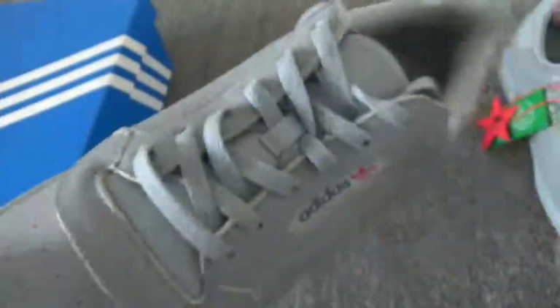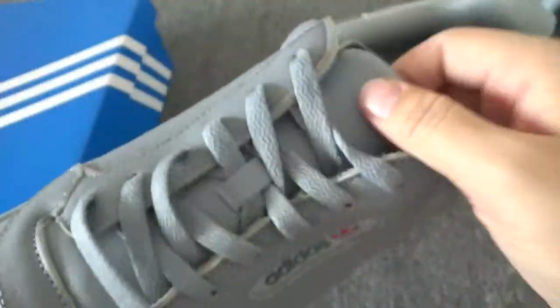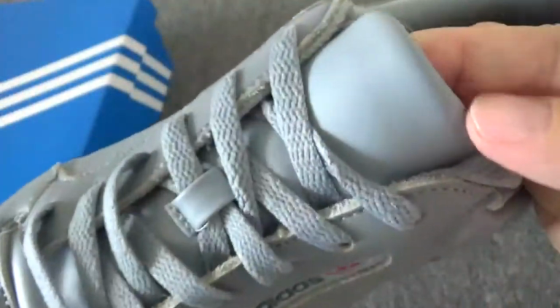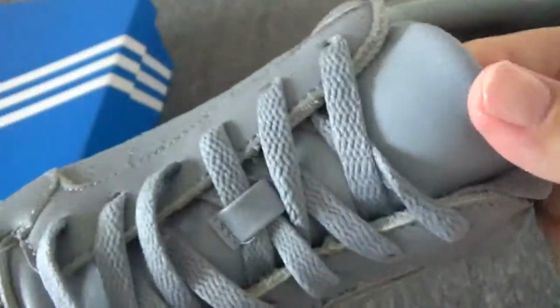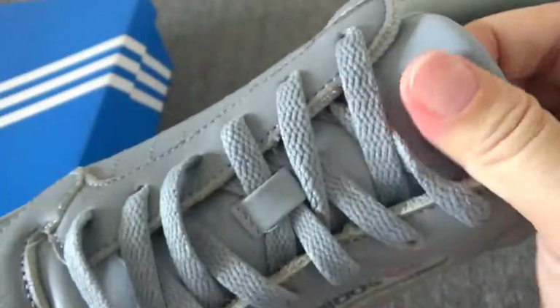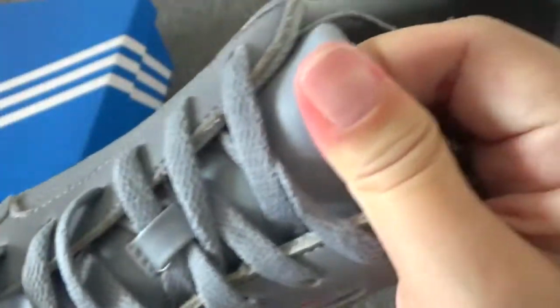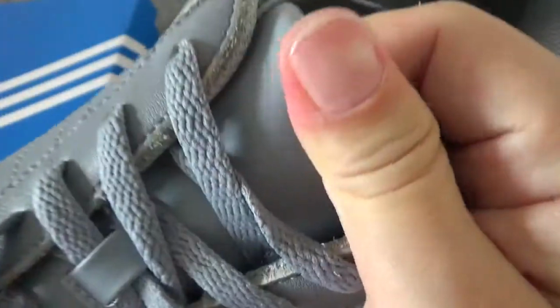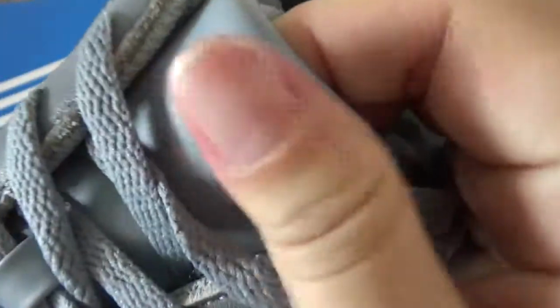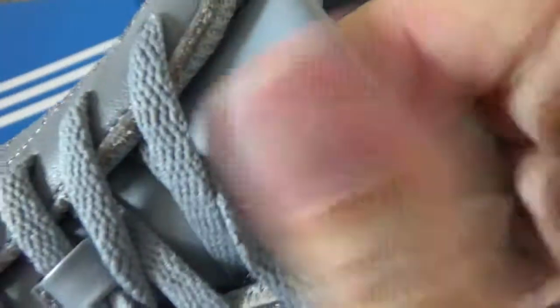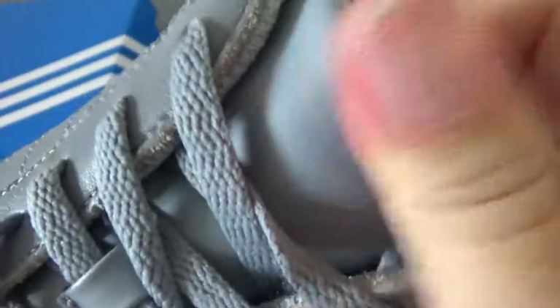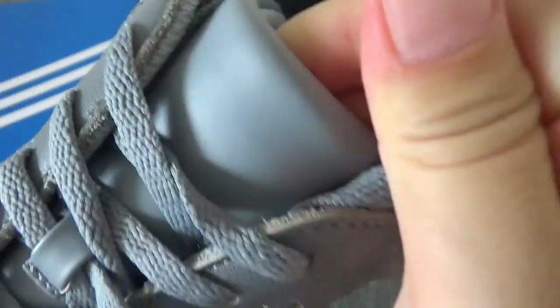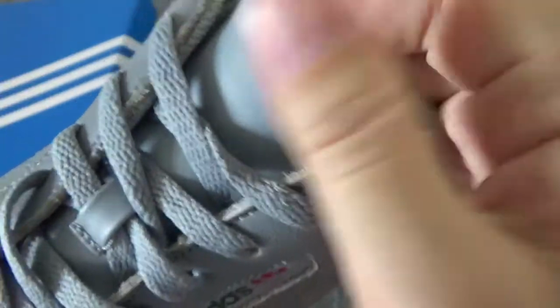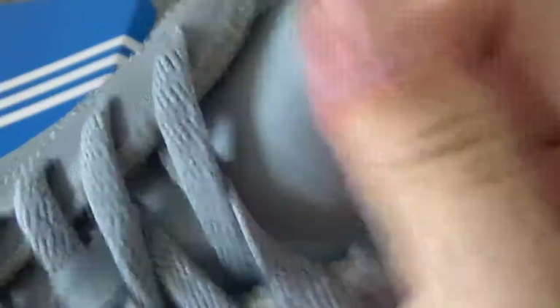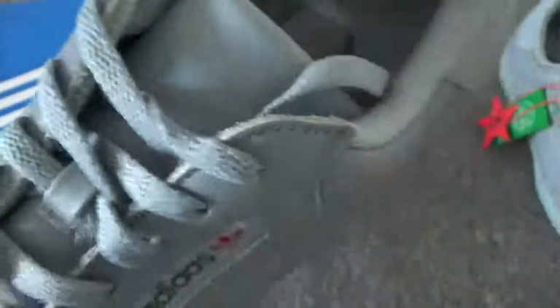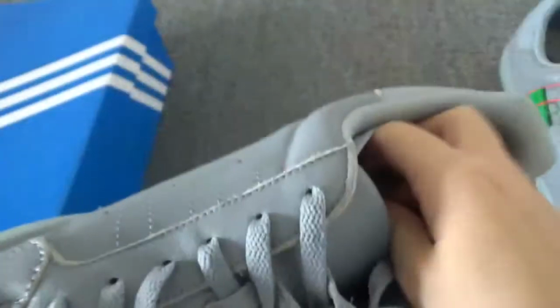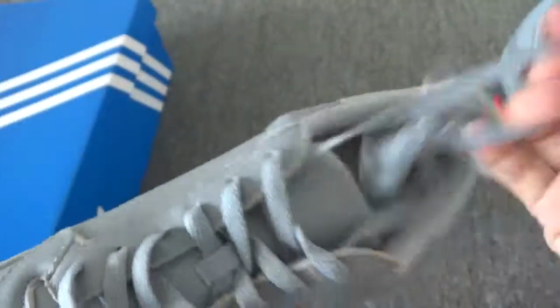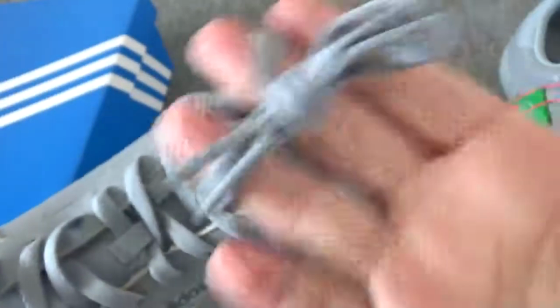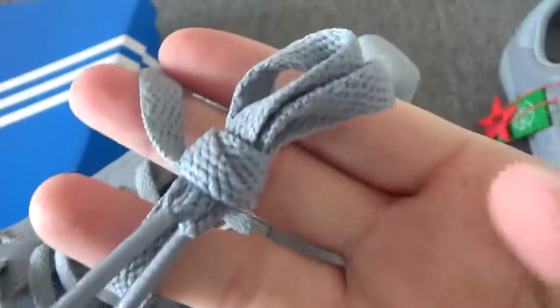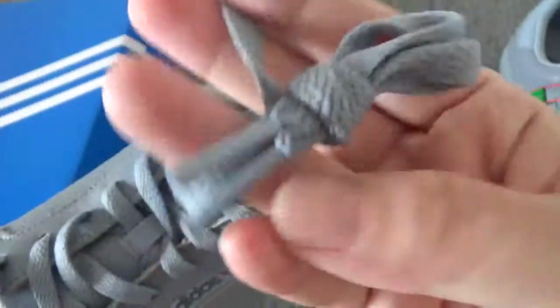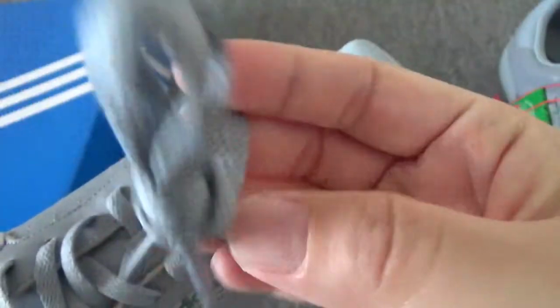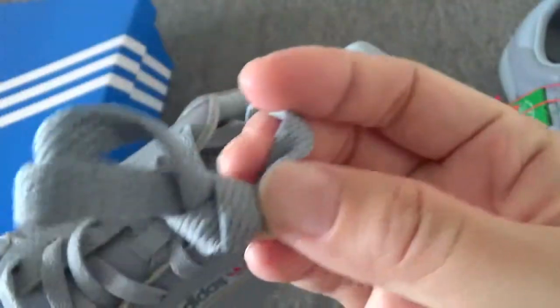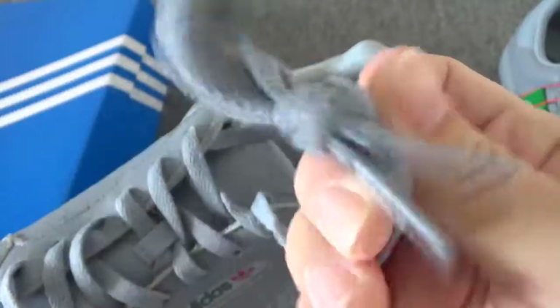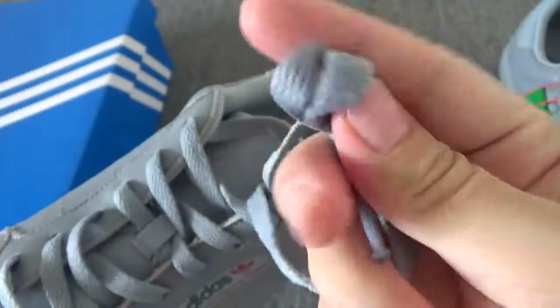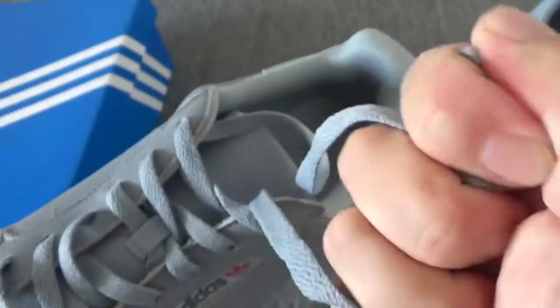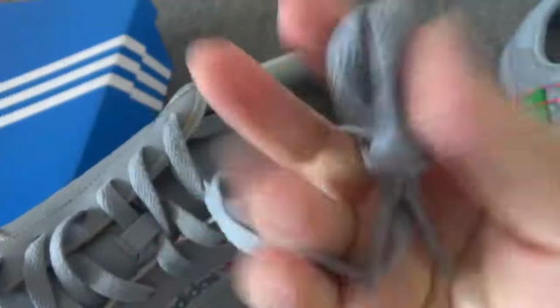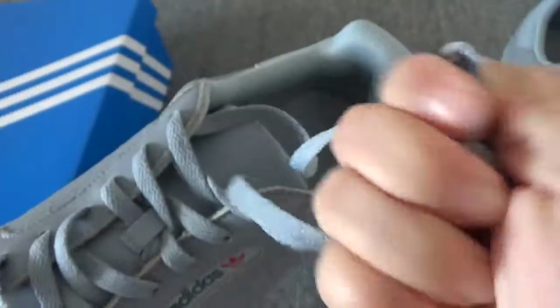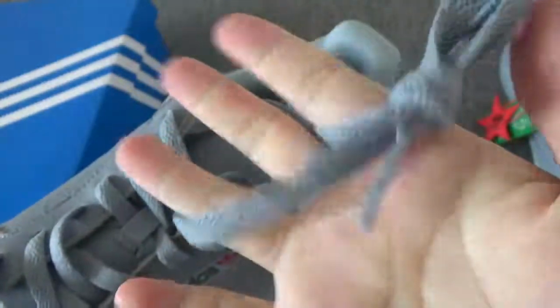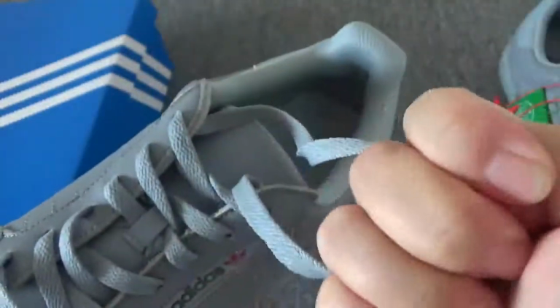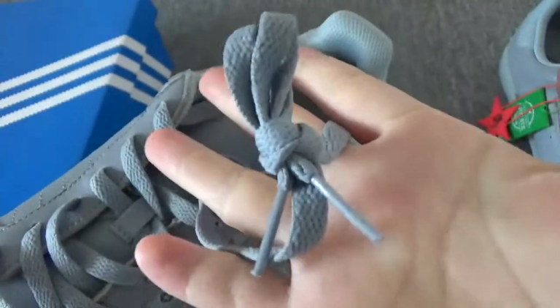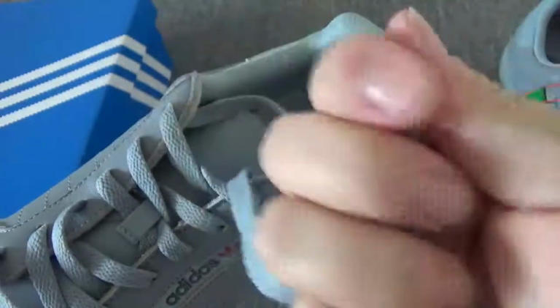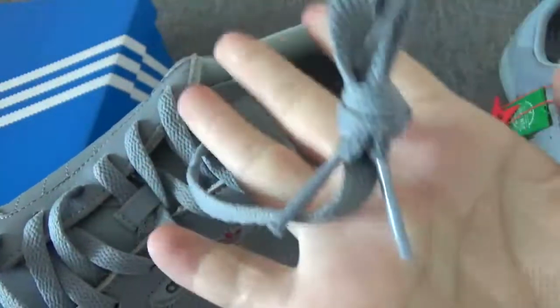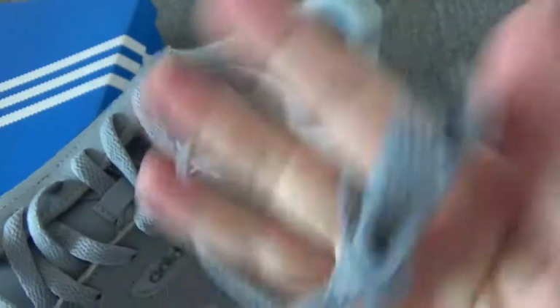Check this shoe tongue — you will have this so great shoe tongue. And there are laces, so soft material. You can check it, really soft.